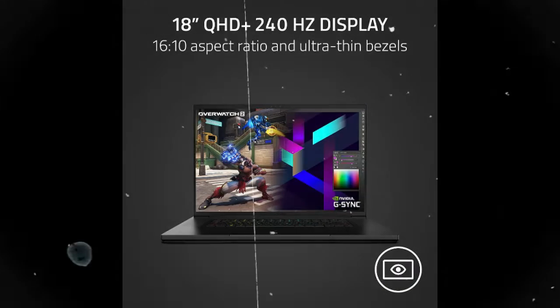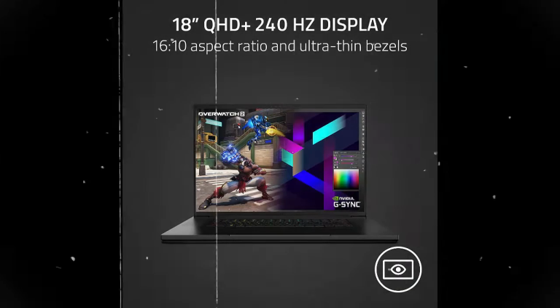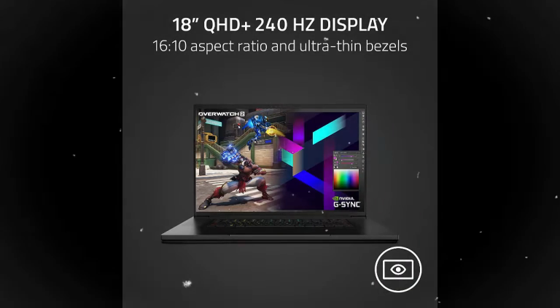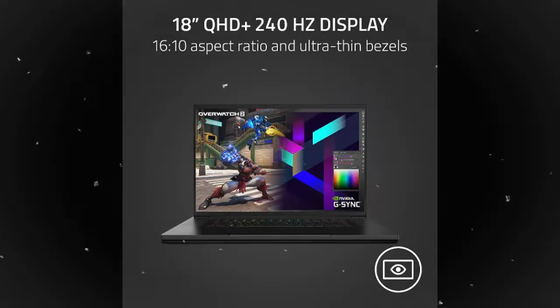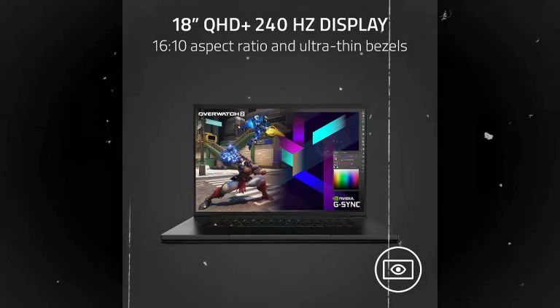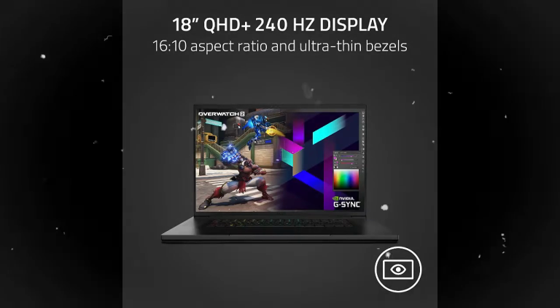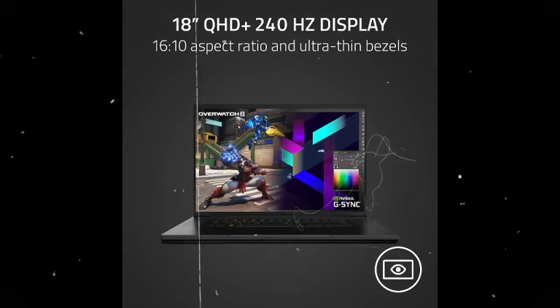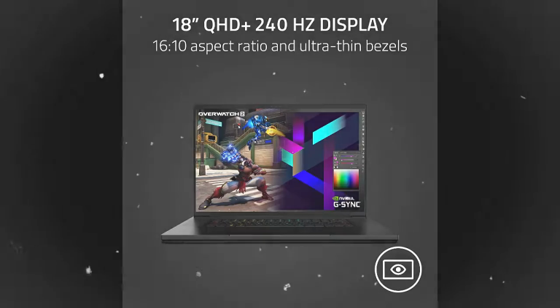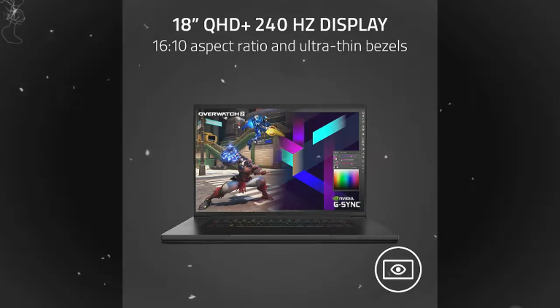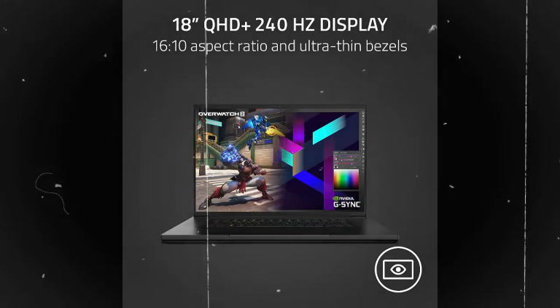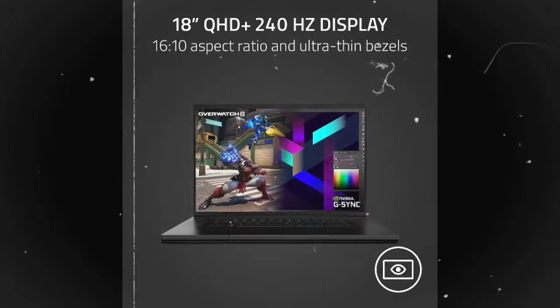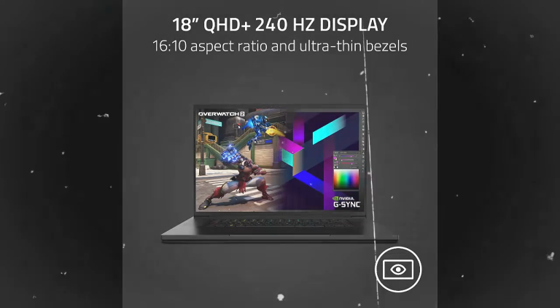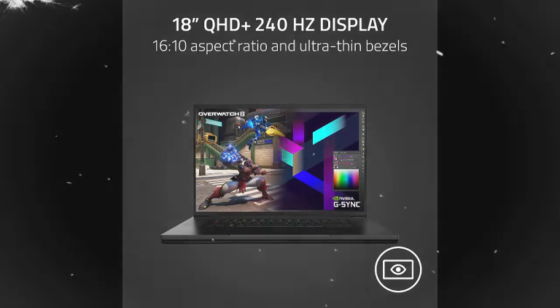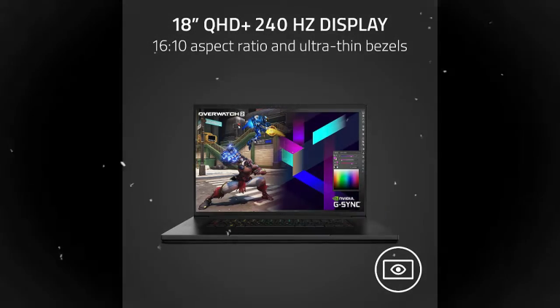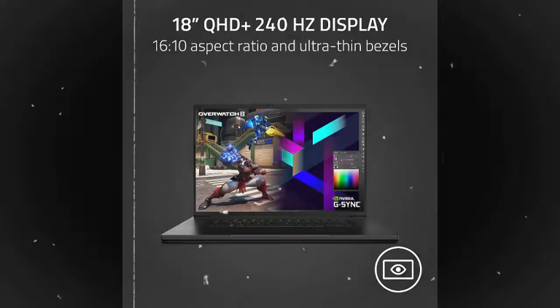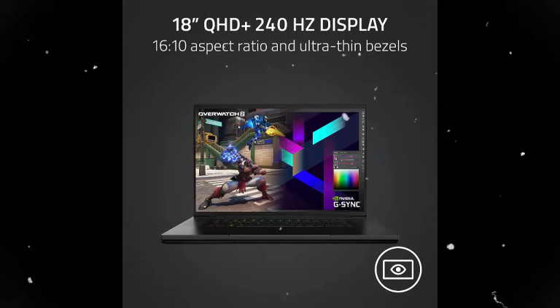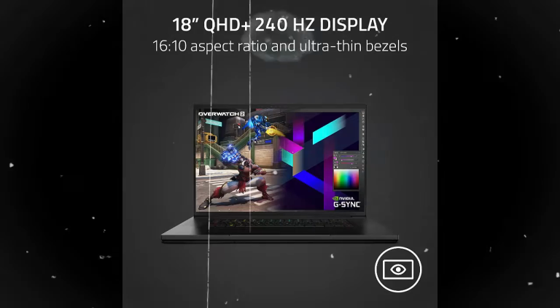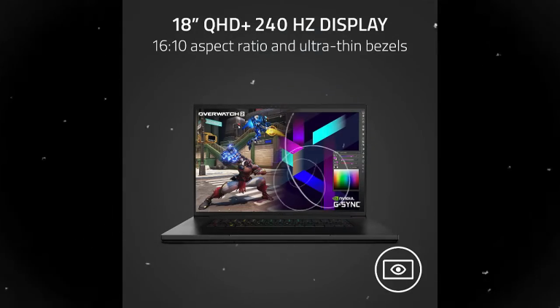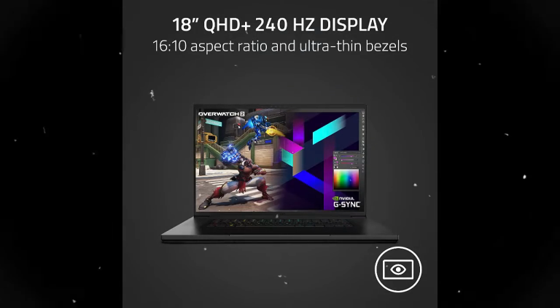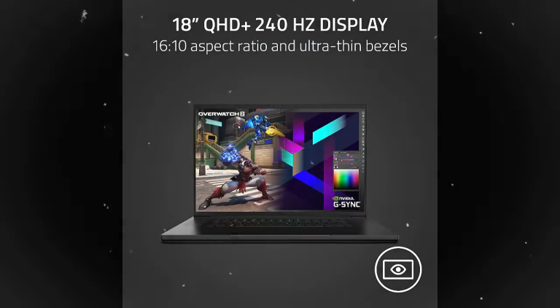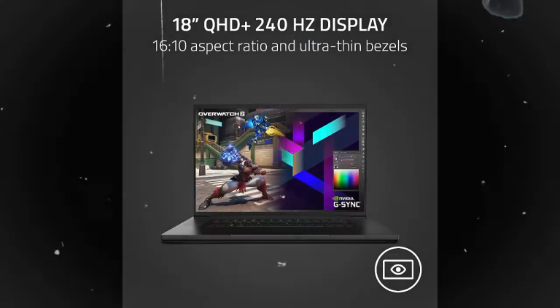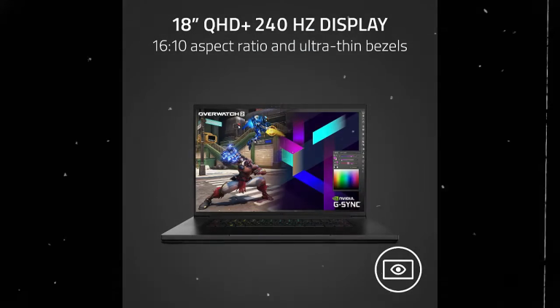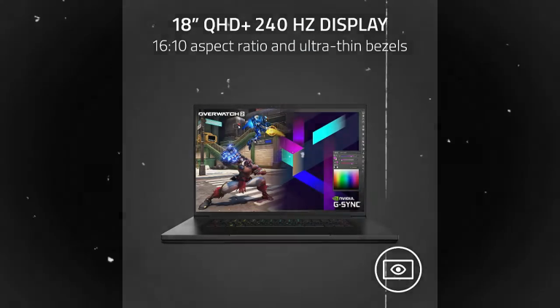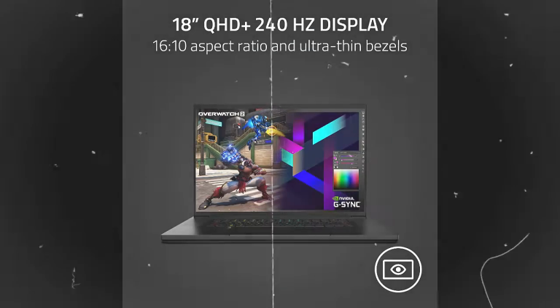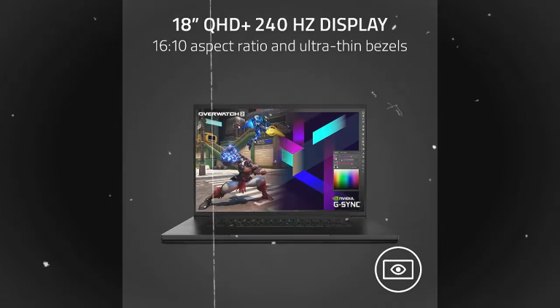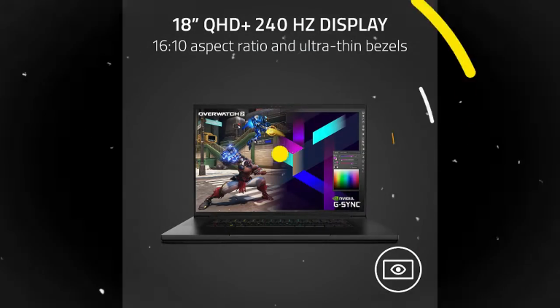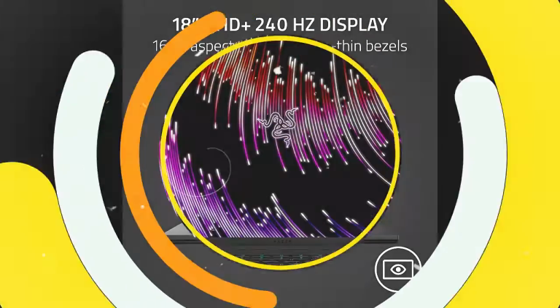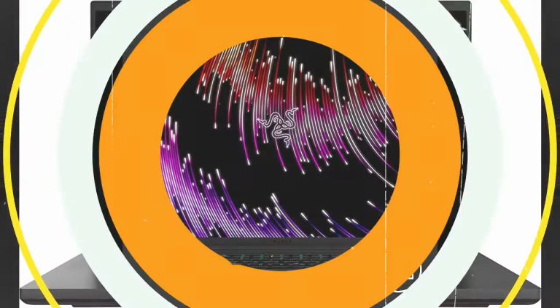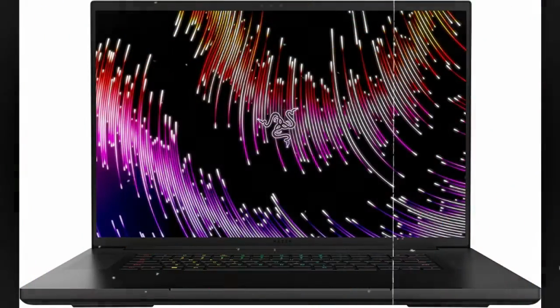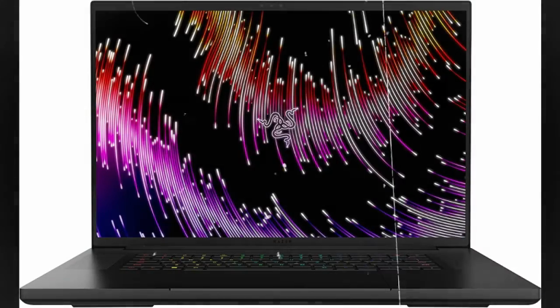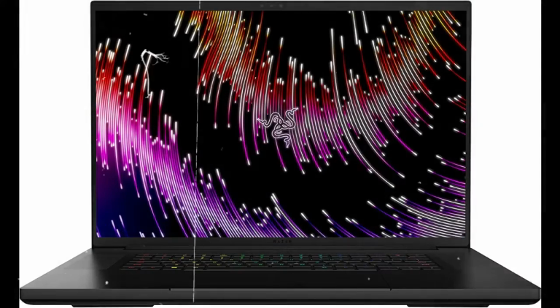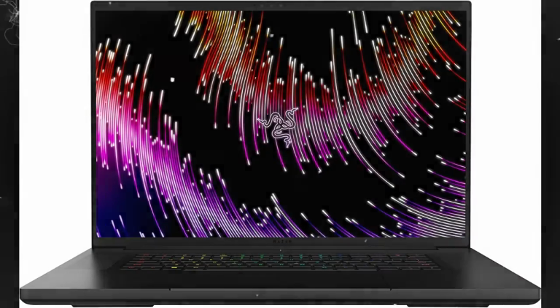With a stunning QHD Plus 18-inch display, crisp 5MP webcam, and six speakers with THX spatial audio, the new Razer Blade 18 brings a desktop experience wherever you decide to set up.